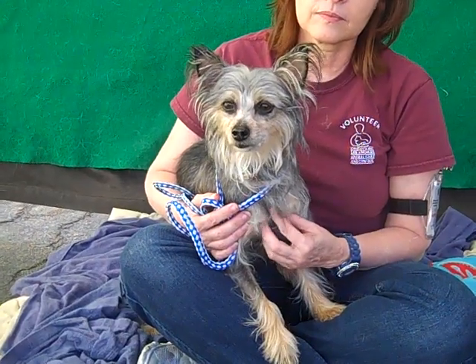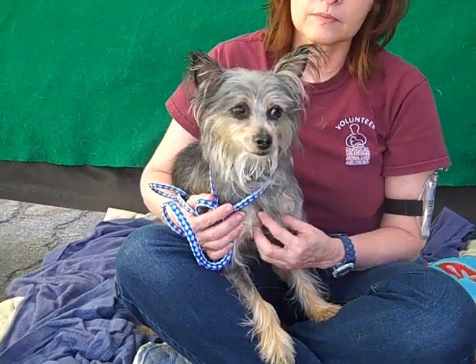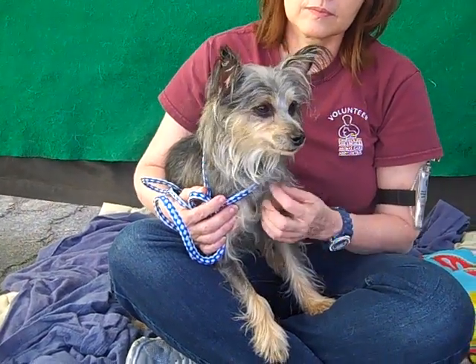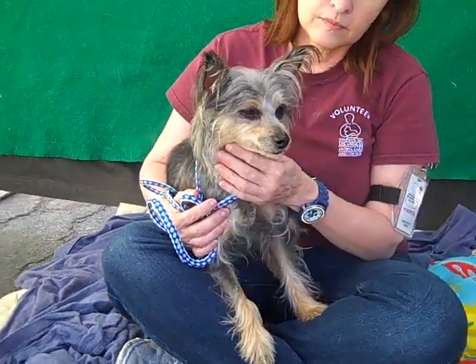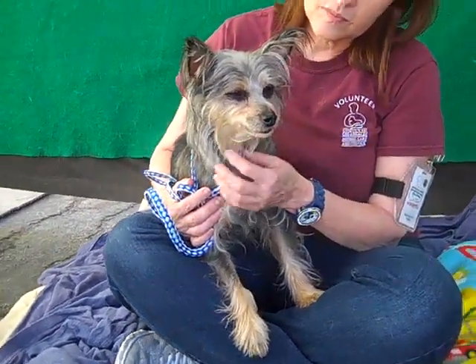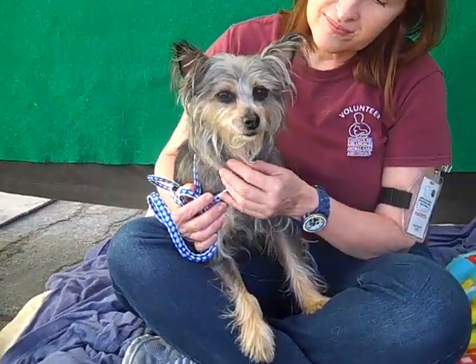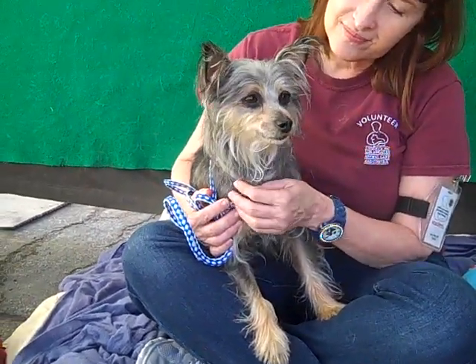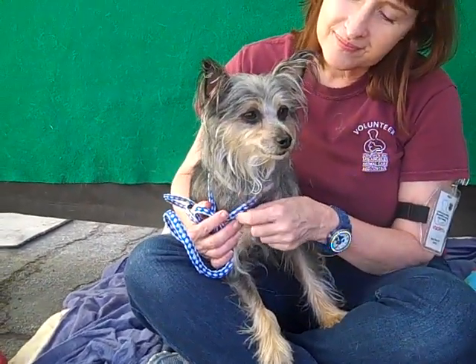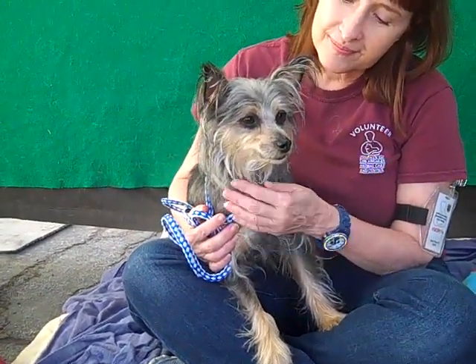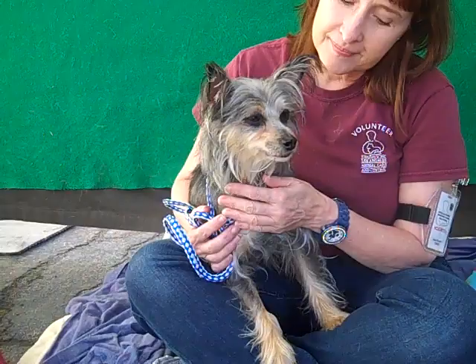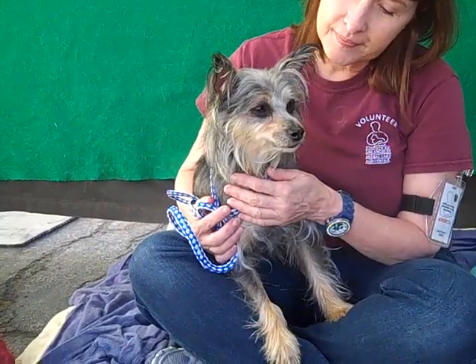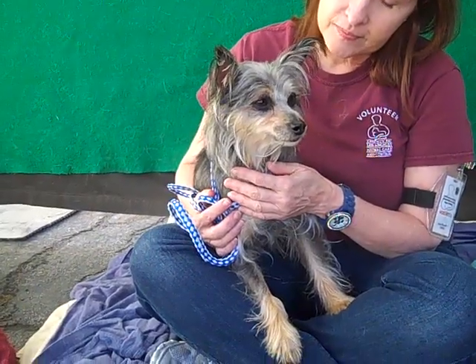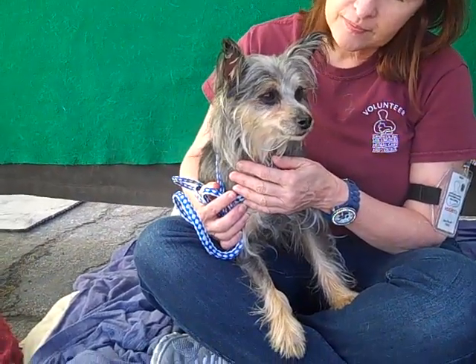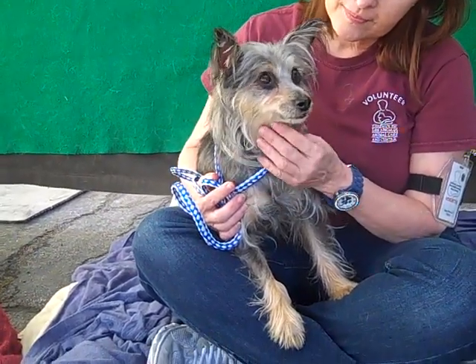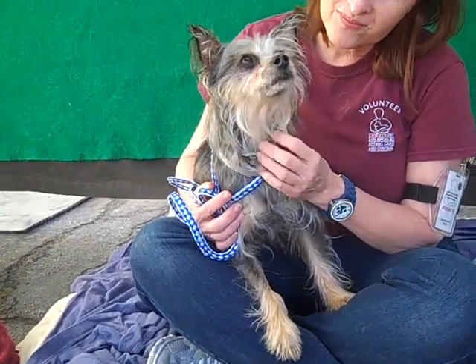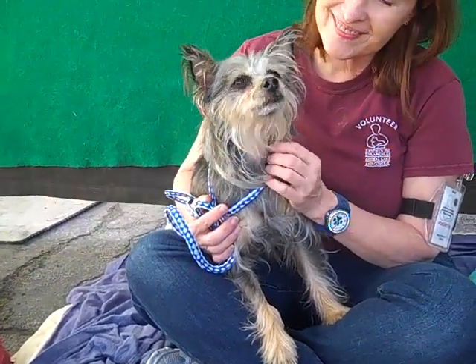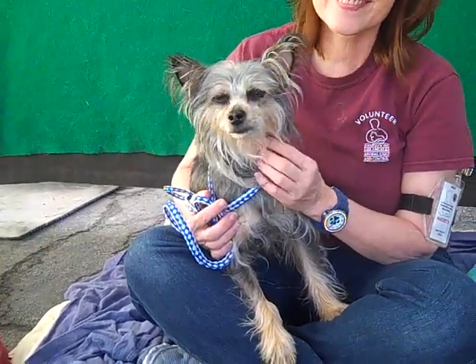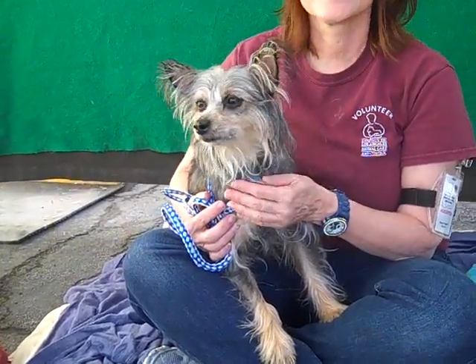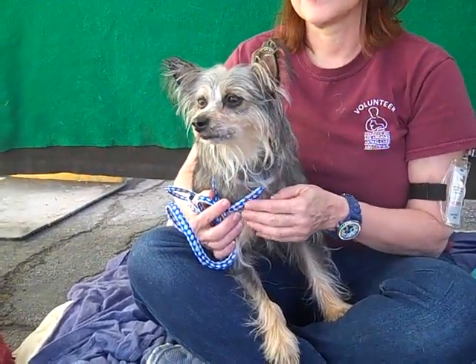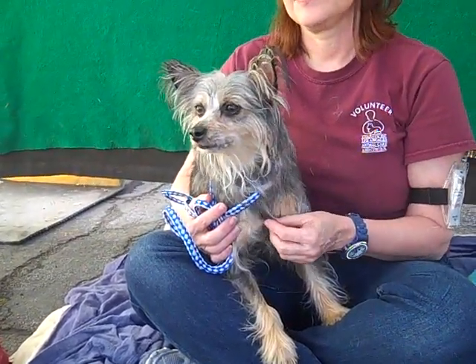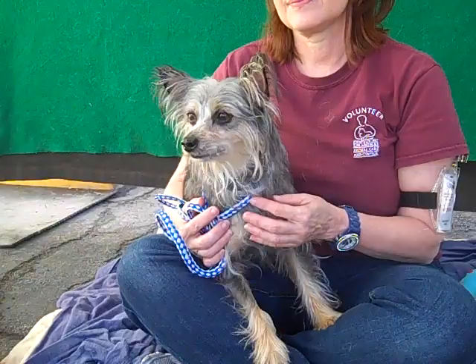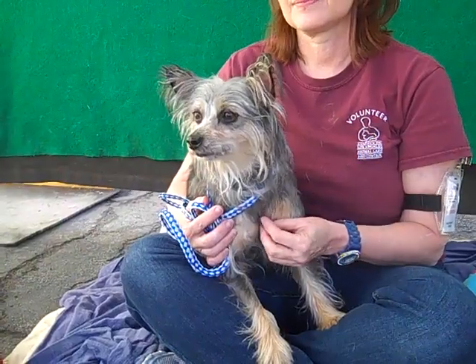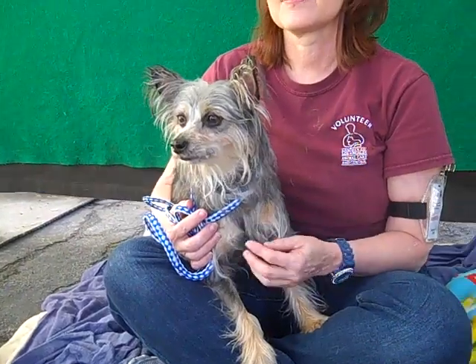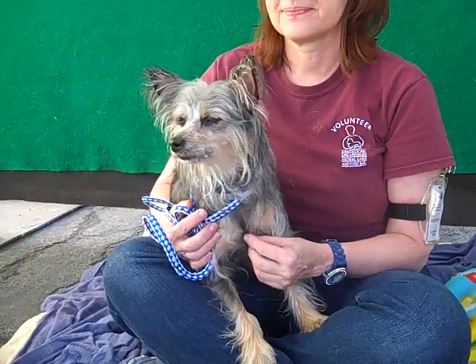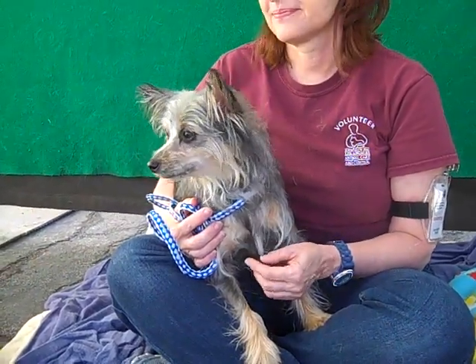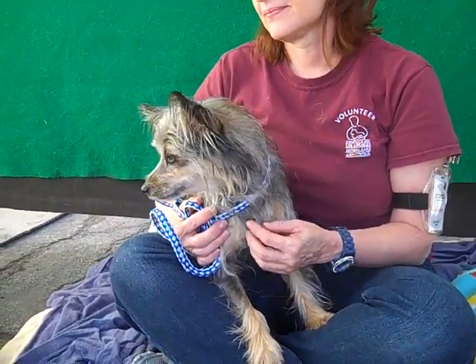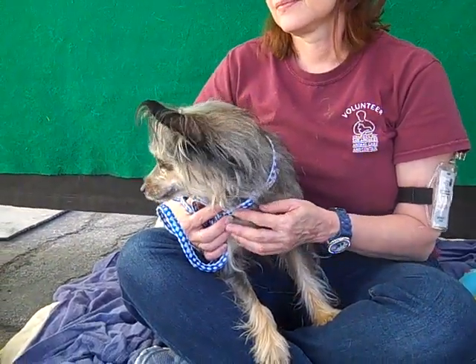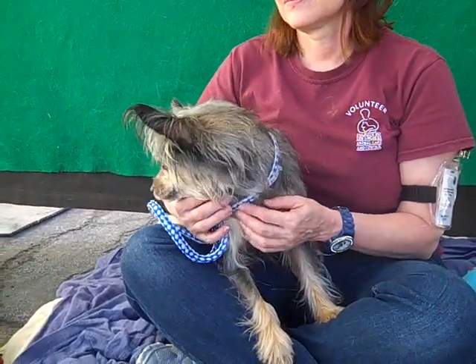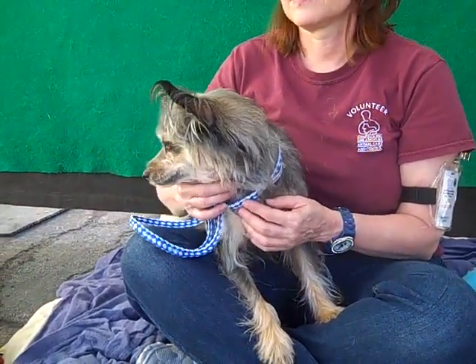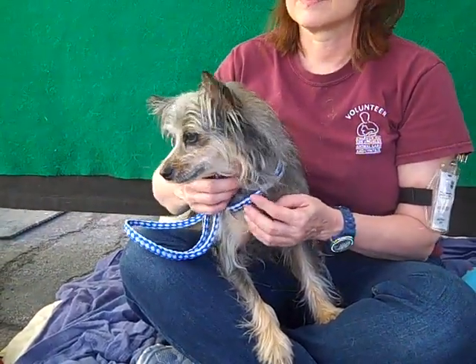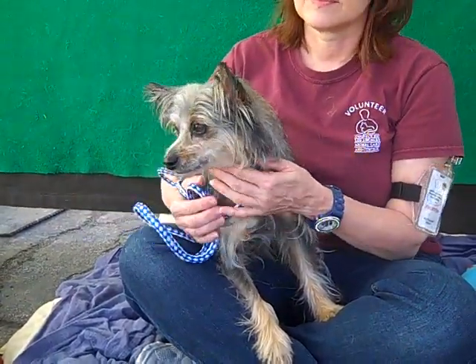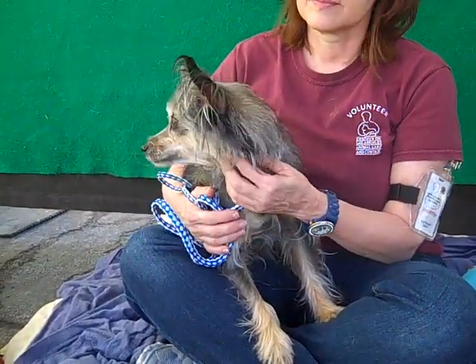Alright, we have a beautiful gal here, Caitlyn. Caitlyn's ID number is A4782530 and Caitlyn is a Silky Terrier. She may not look quite as Silky Terrier as you might suspect if you're familiar with the breed, but she definitely is.